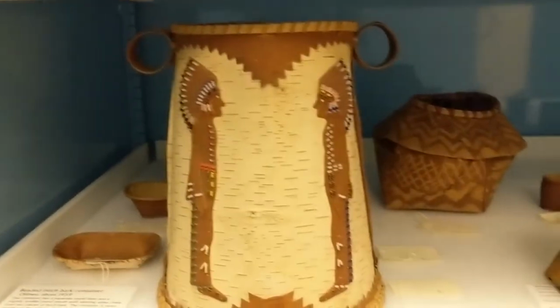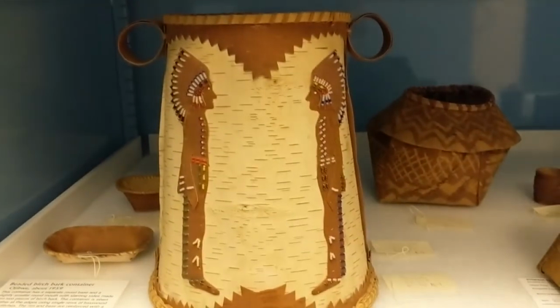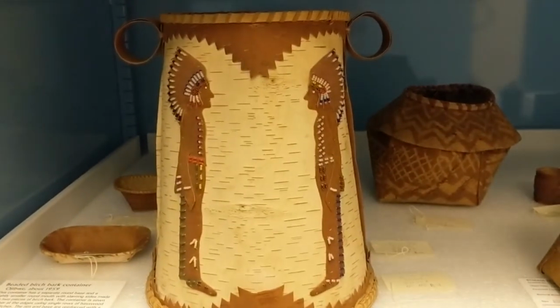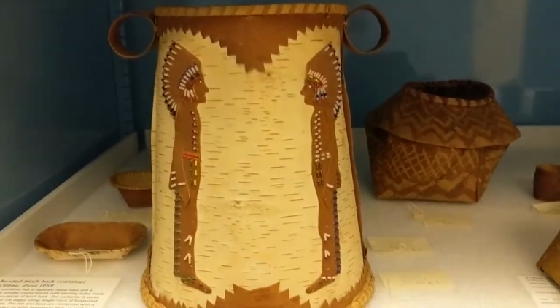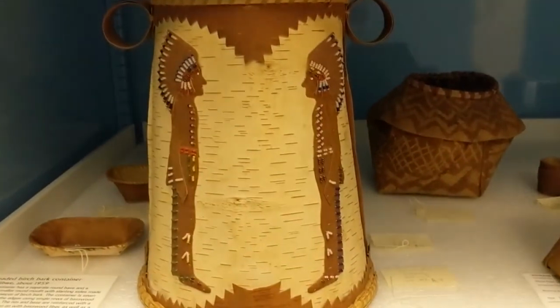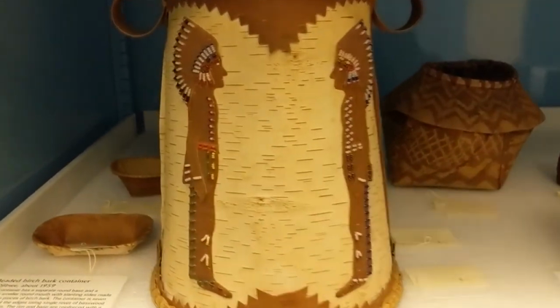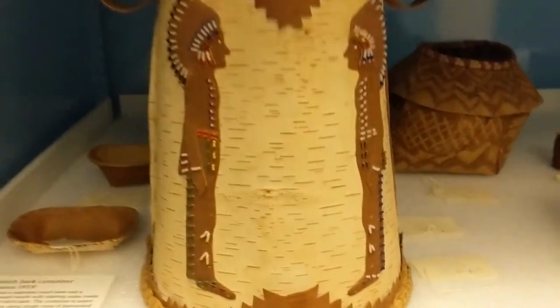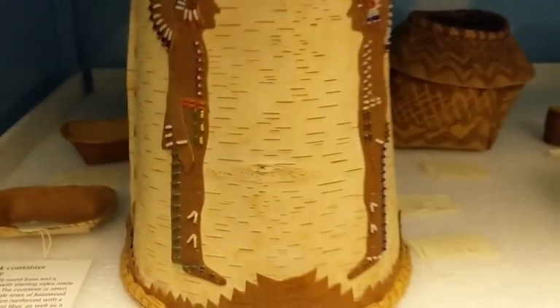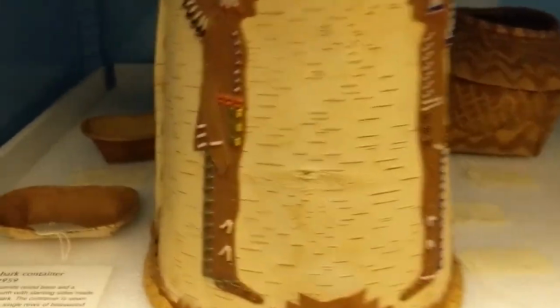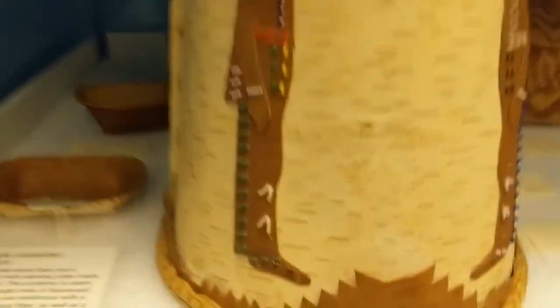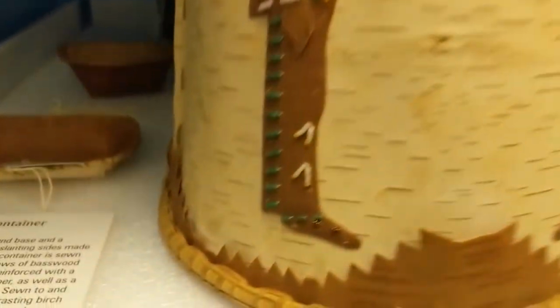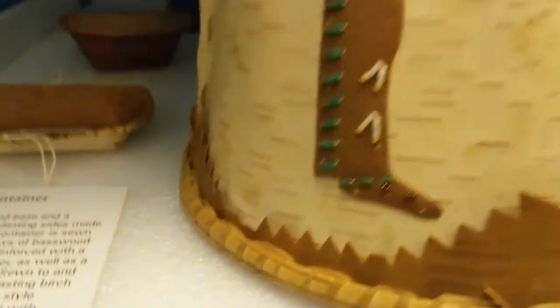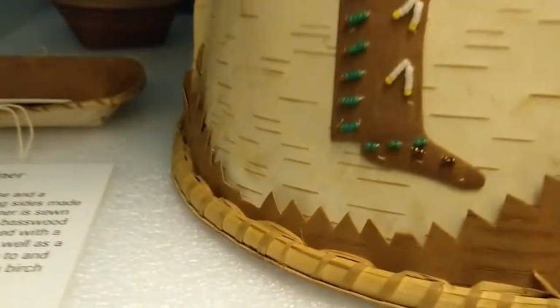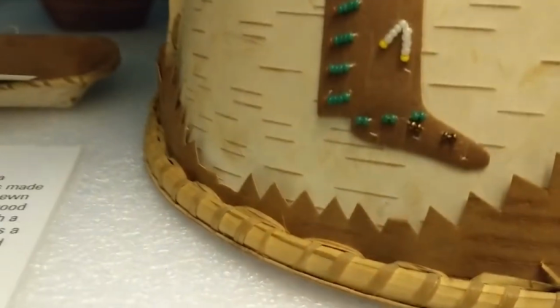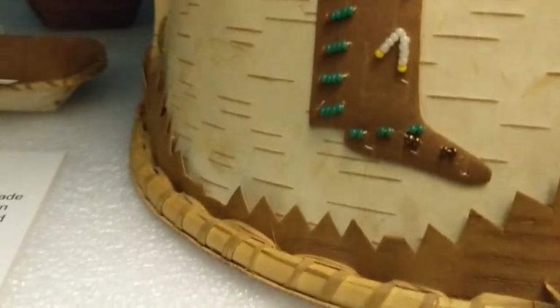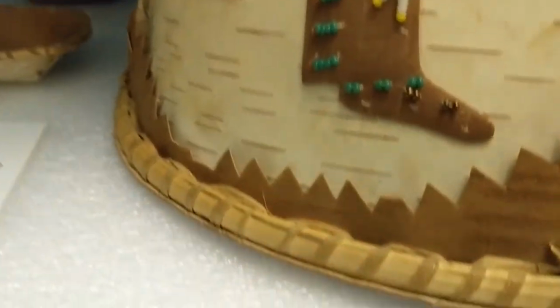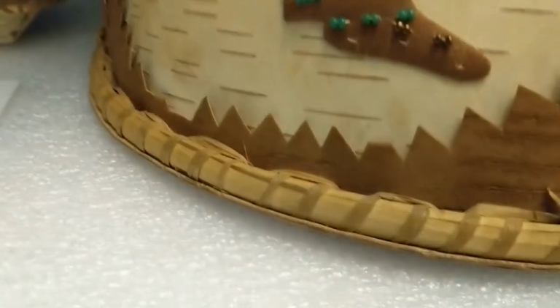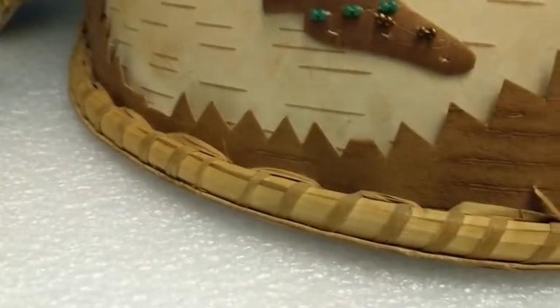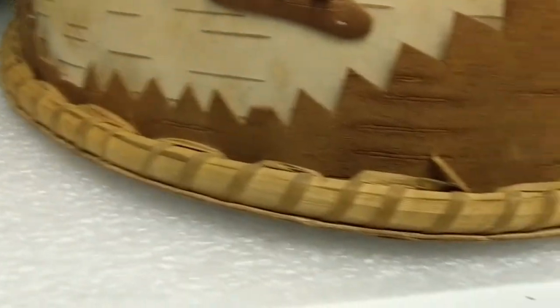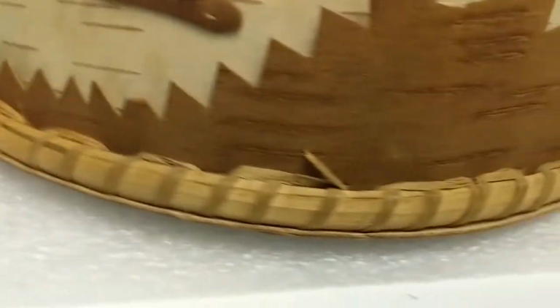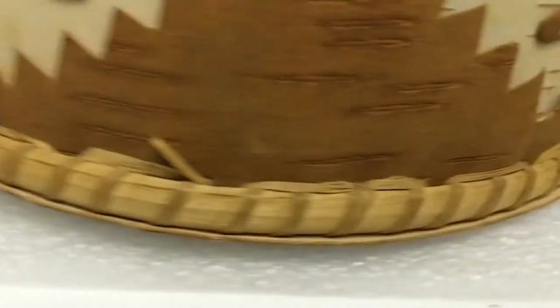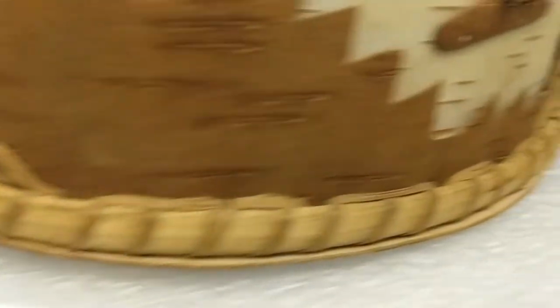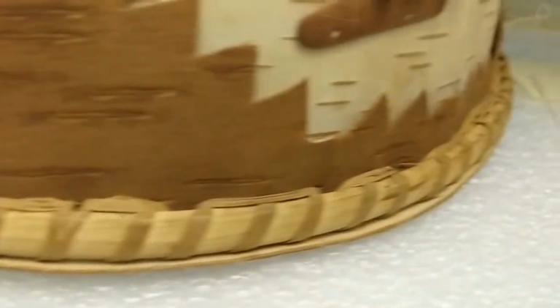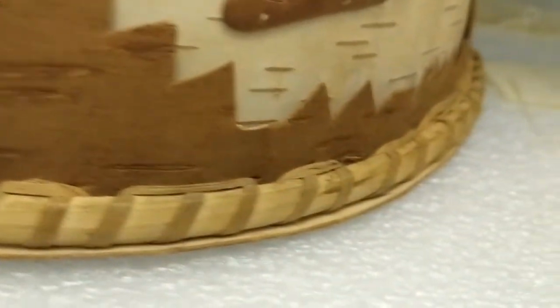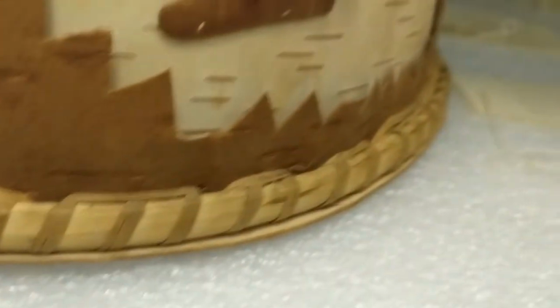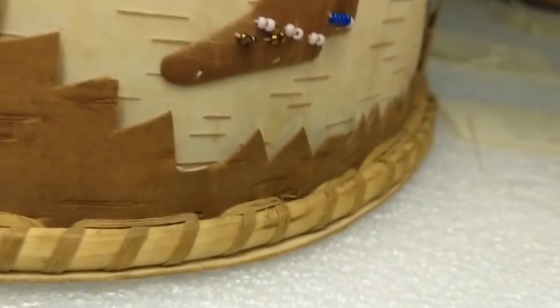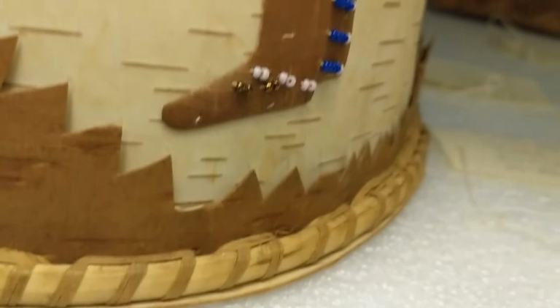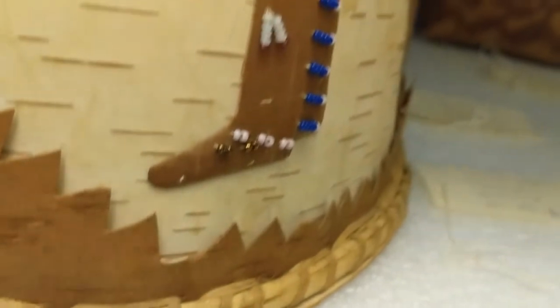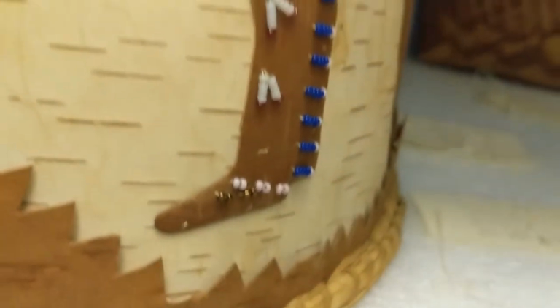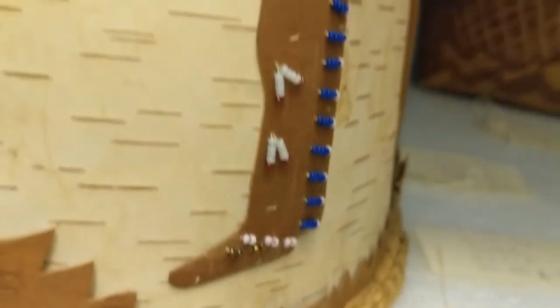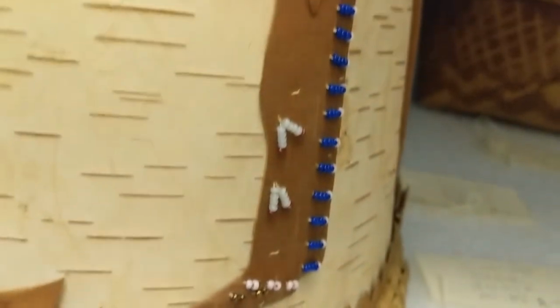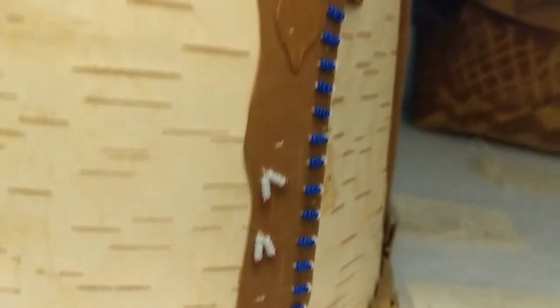Here we have a beaded birch bark basket, which is one of my favorite pieces. You can see that the basket is held together using weegoo, which is the inner bark of the basswood tree, and these figures also have beadwork attached to them.